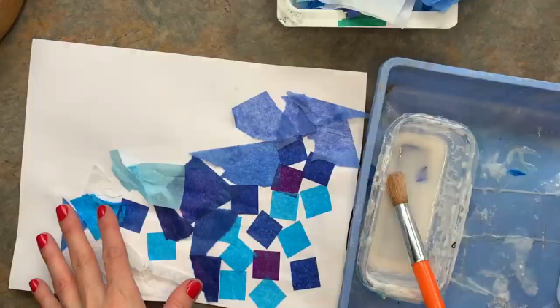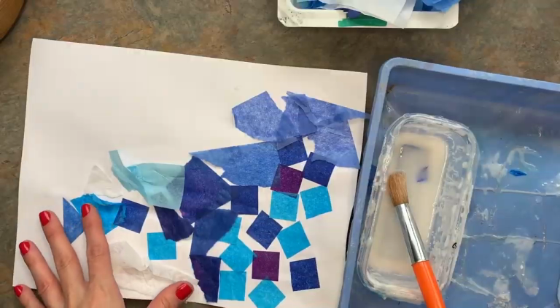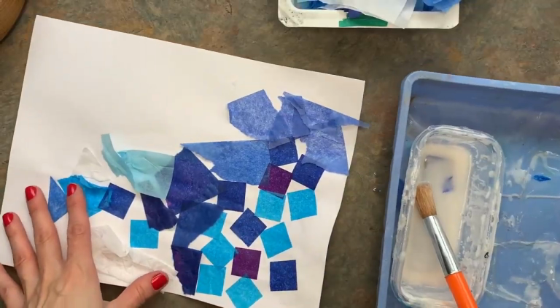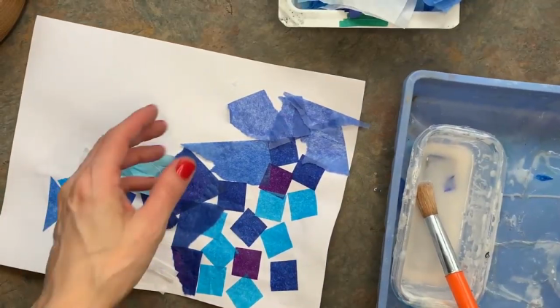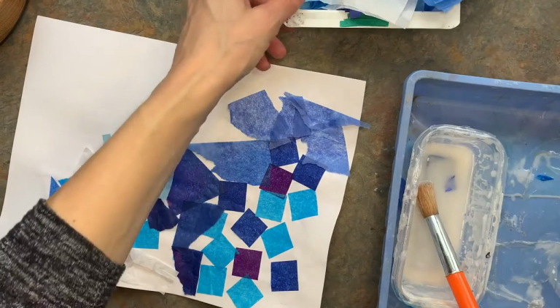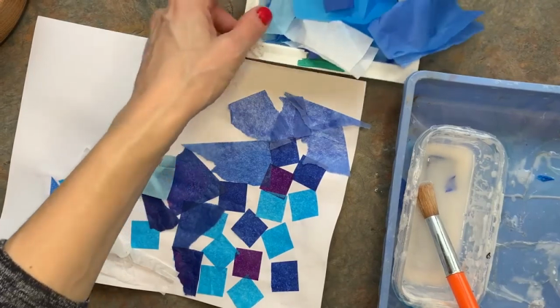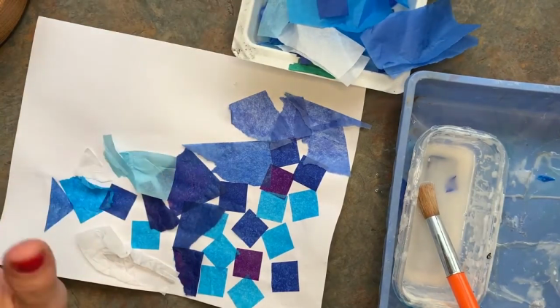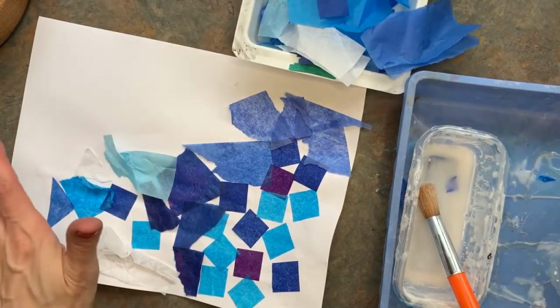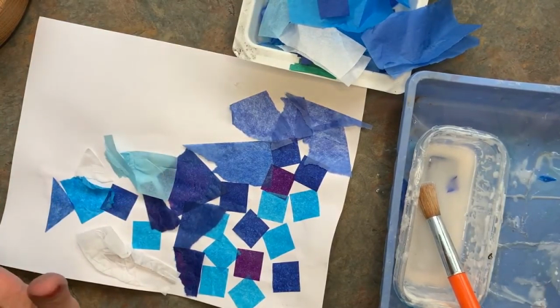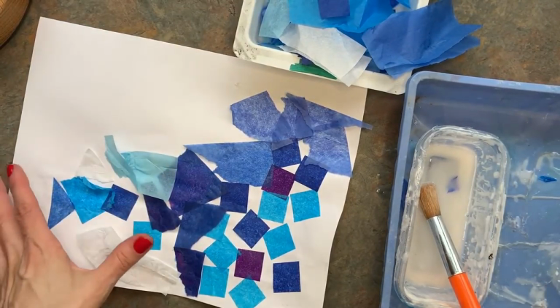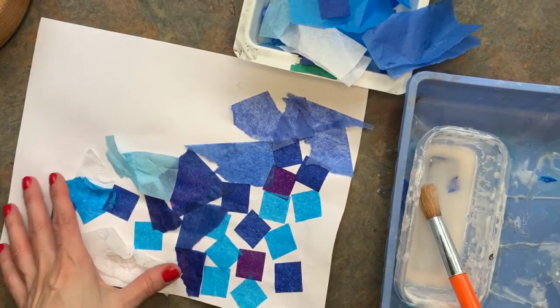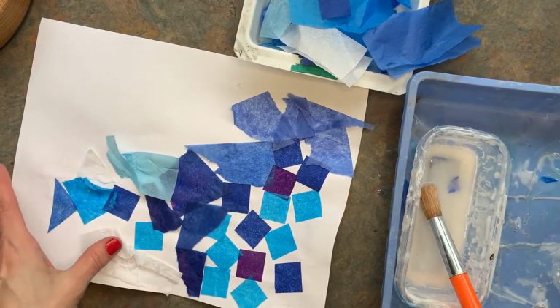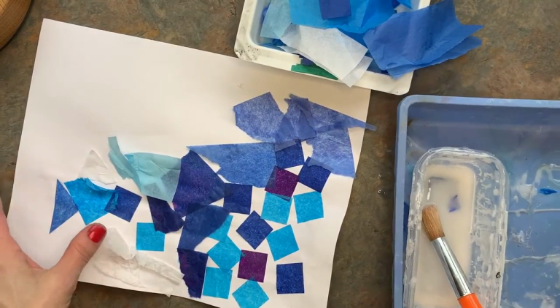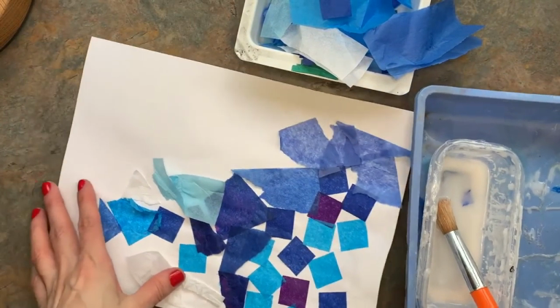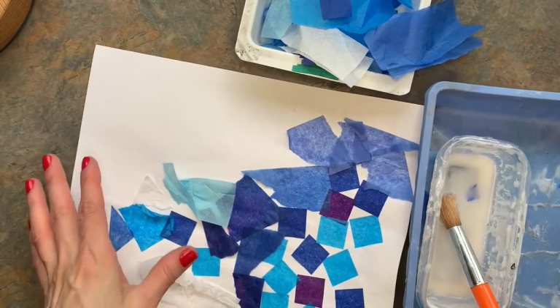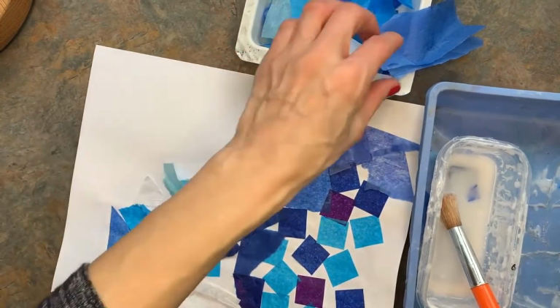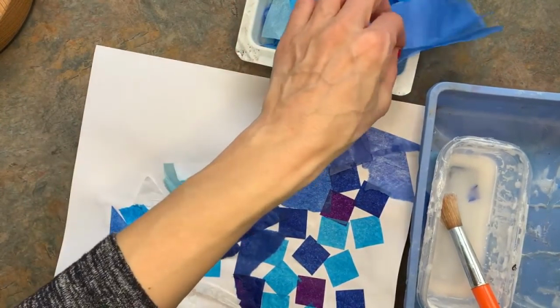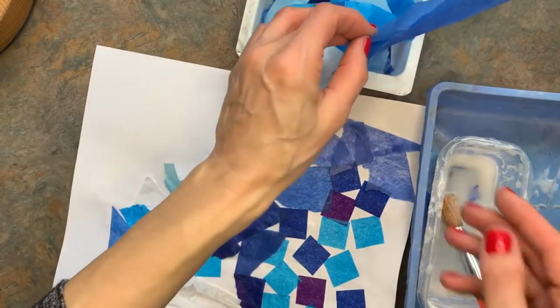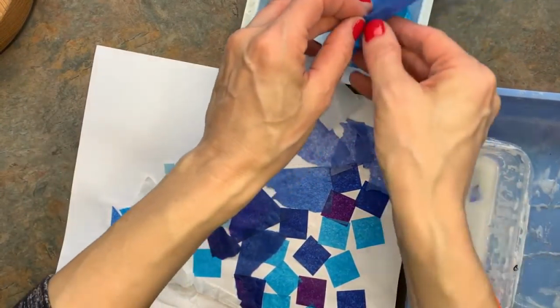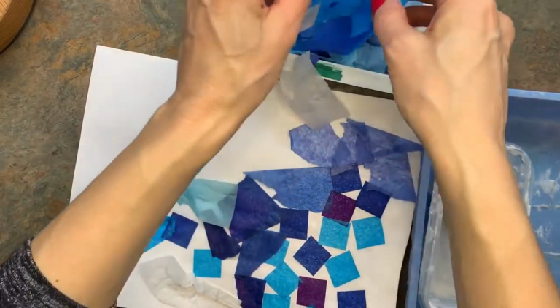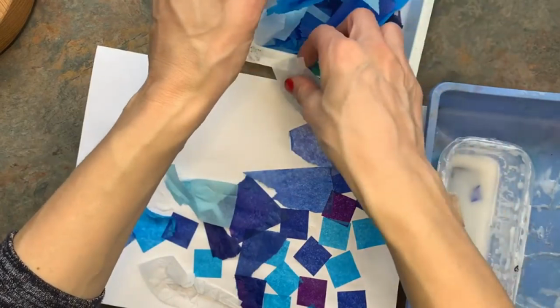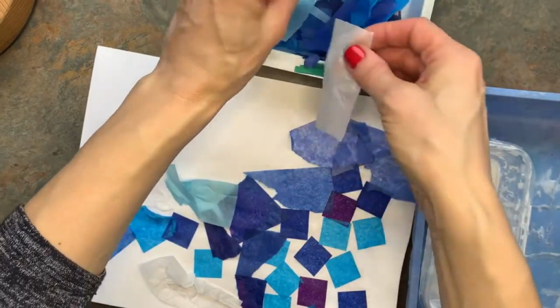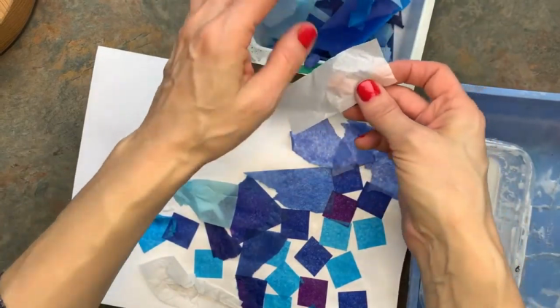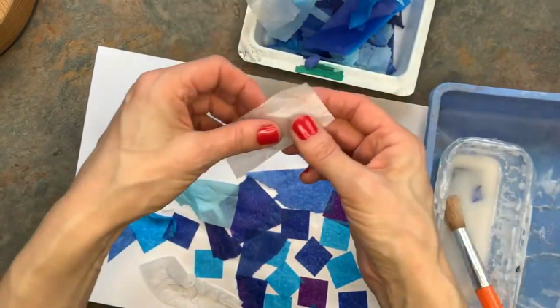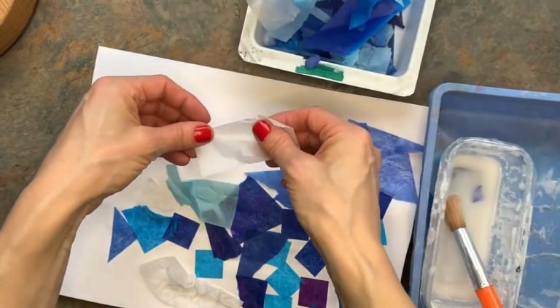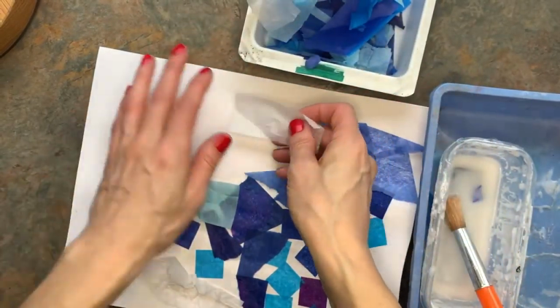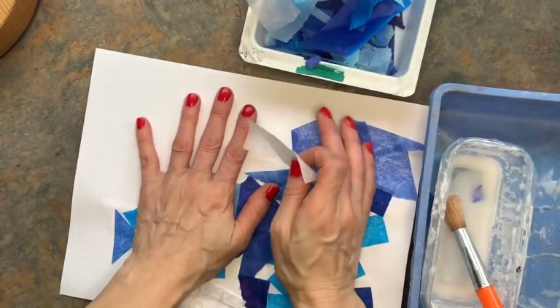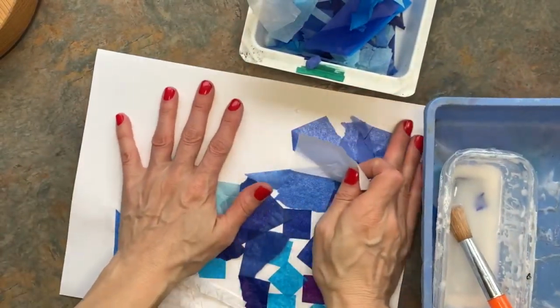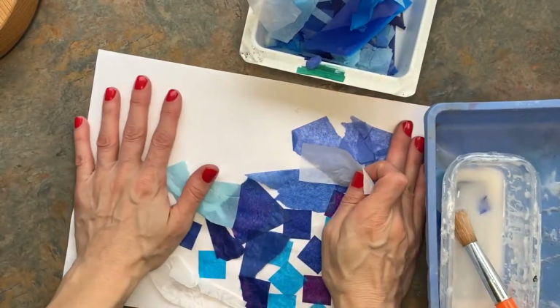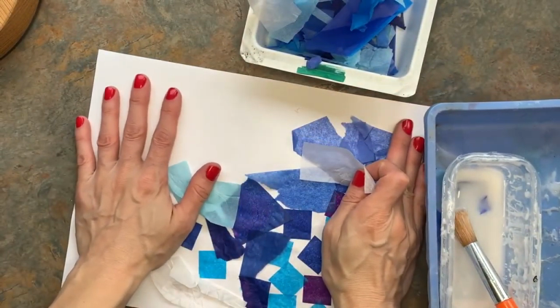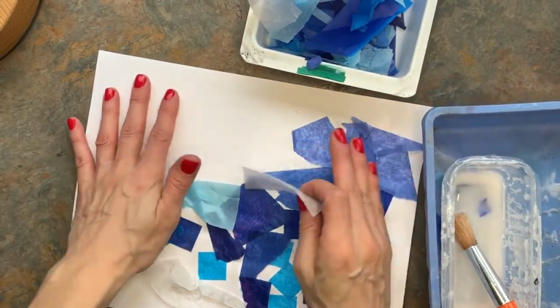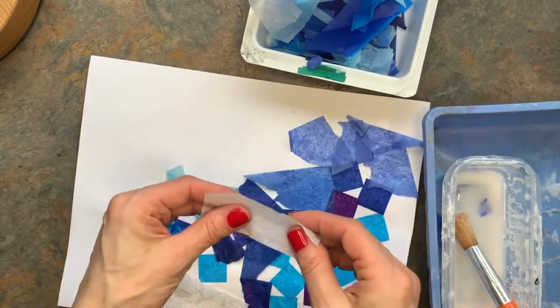Today we are going to be making a collage. A collage is a fancy art word for ripping paper and gluing it down to another paper.